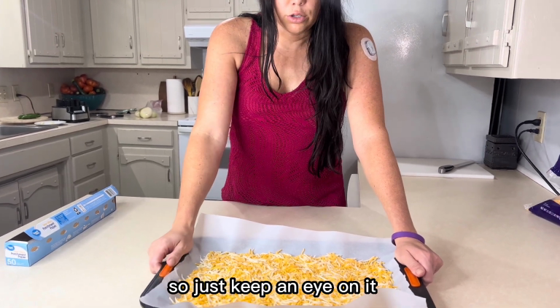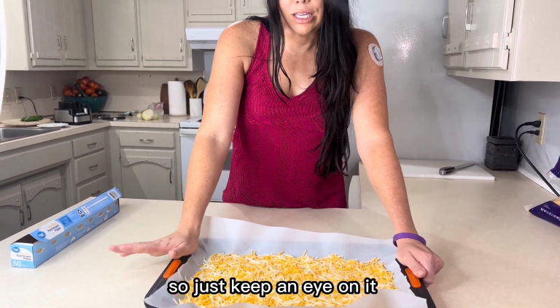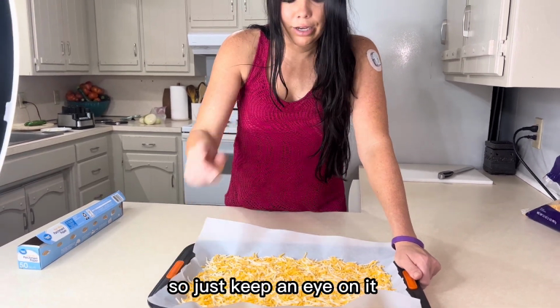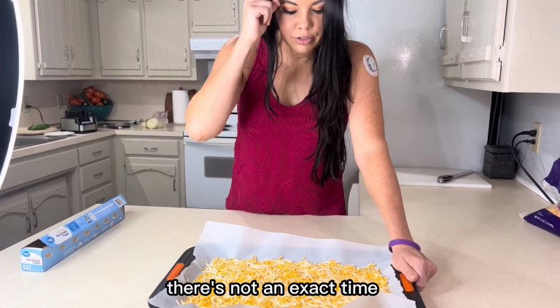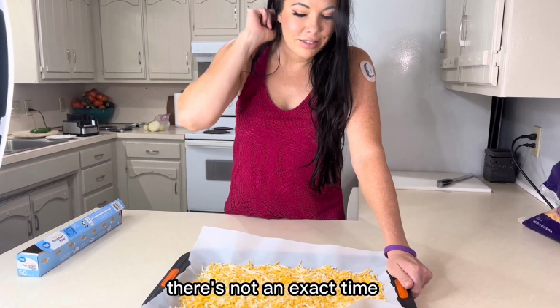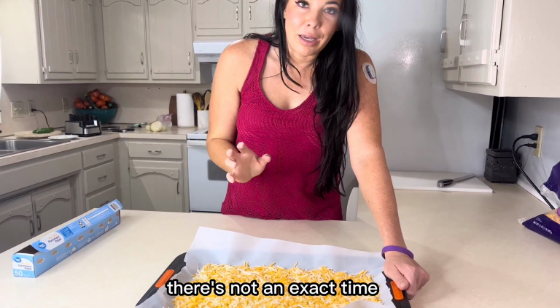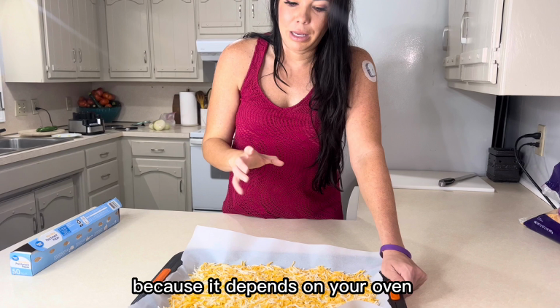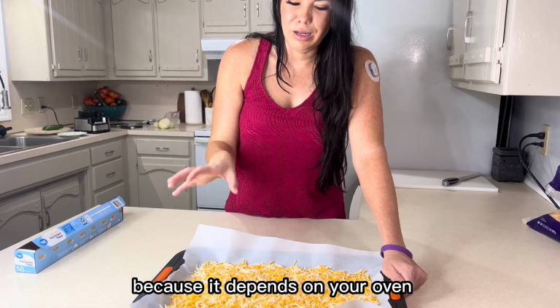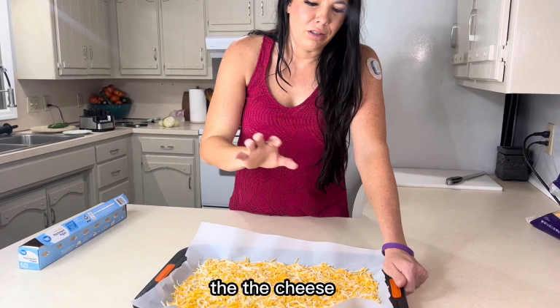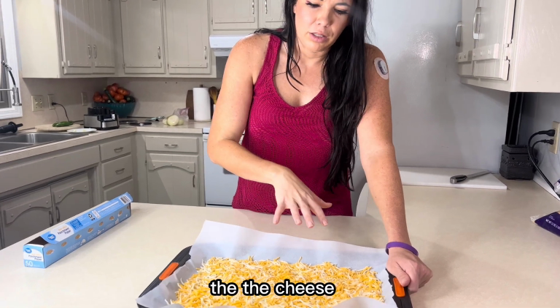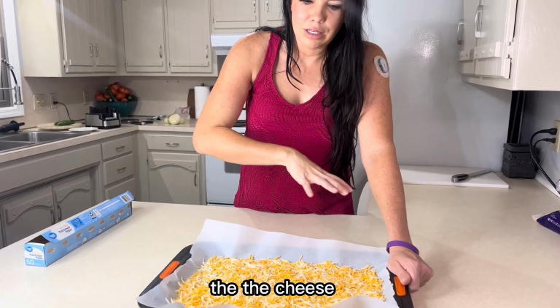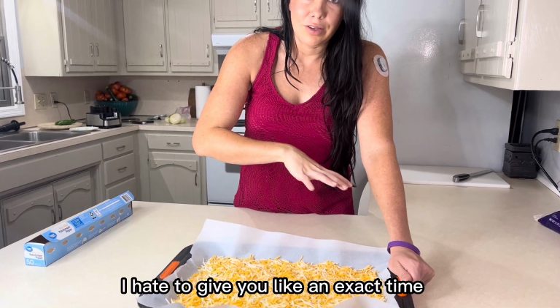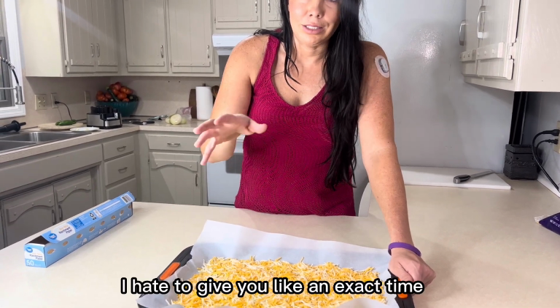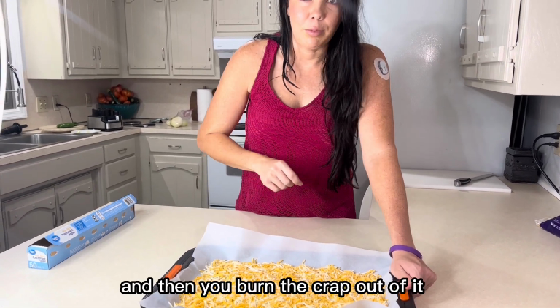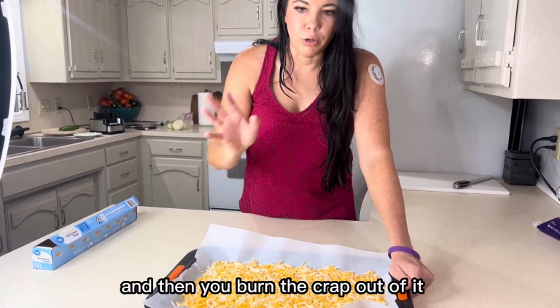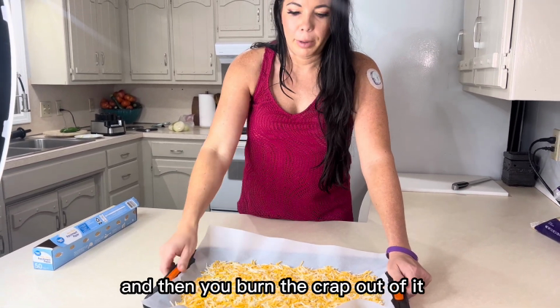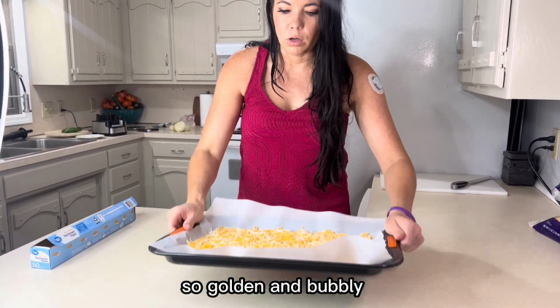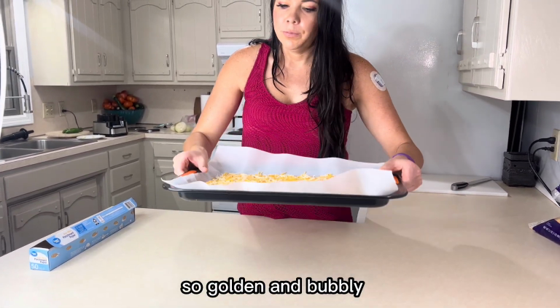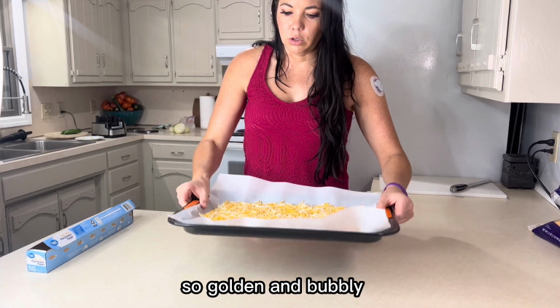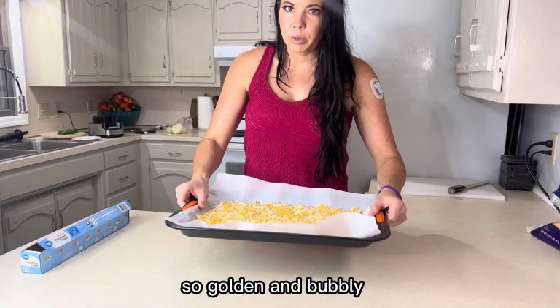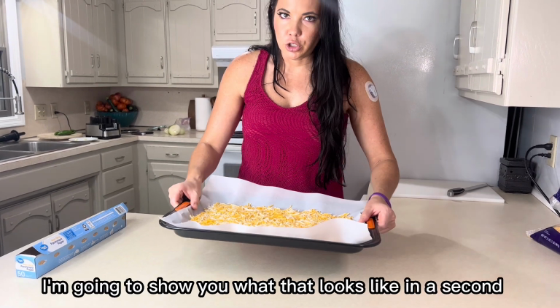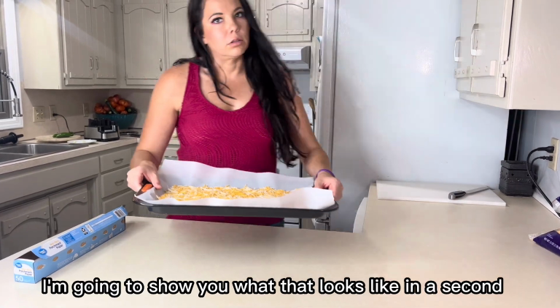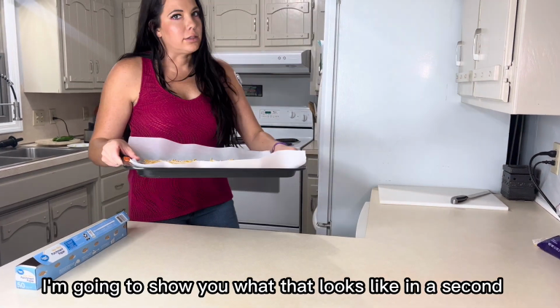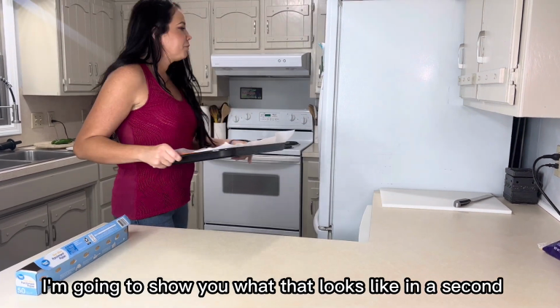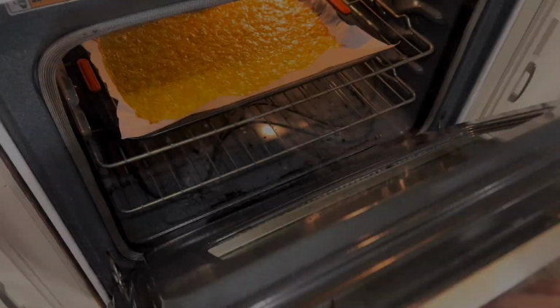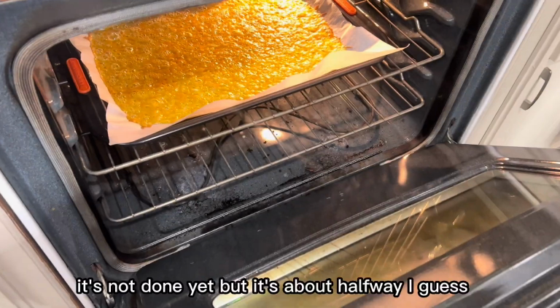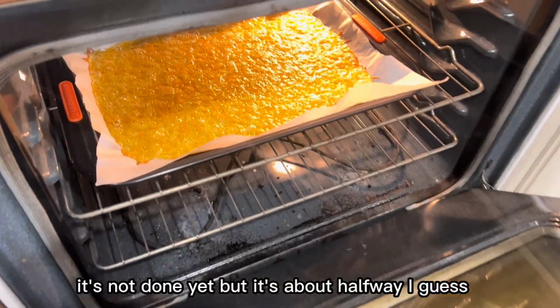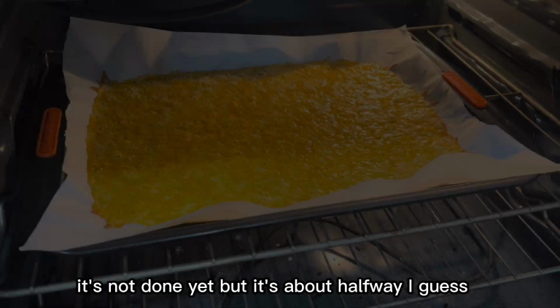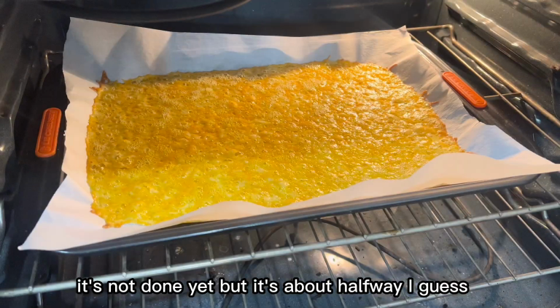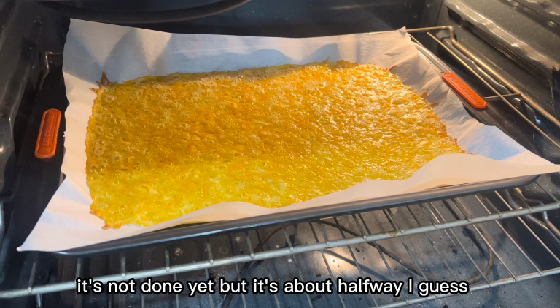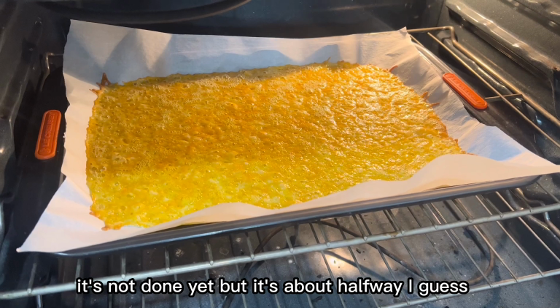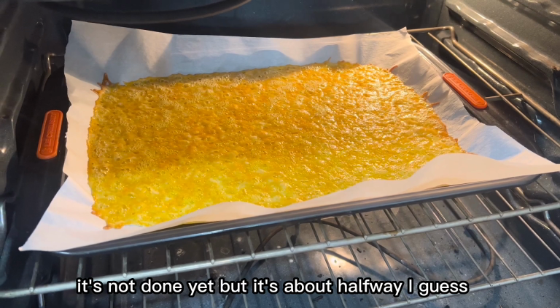Just keep an eye on it — there's not an exact time because it depends on your oven and the cheese. I hate to give you an exact time and then you burn the crap out of it, so golden and bubbly — I'm going to show you what that looks like in a second. It's not done yet, but it's about halfway.